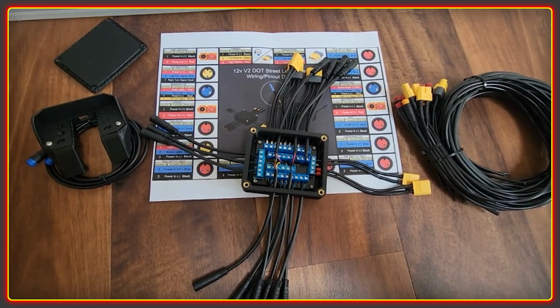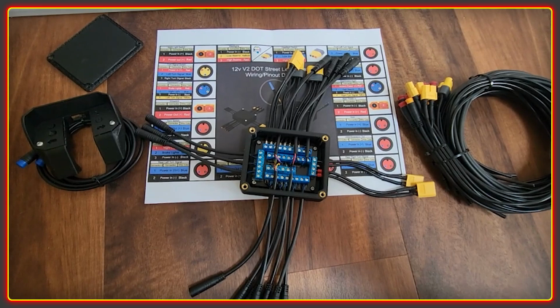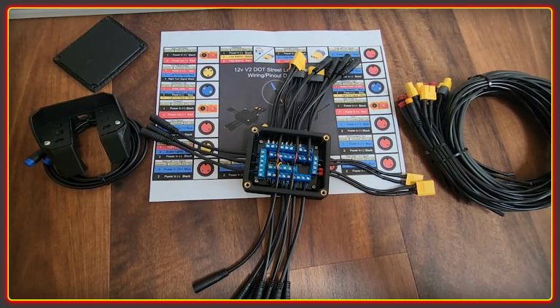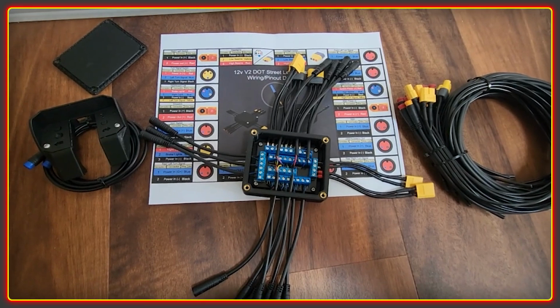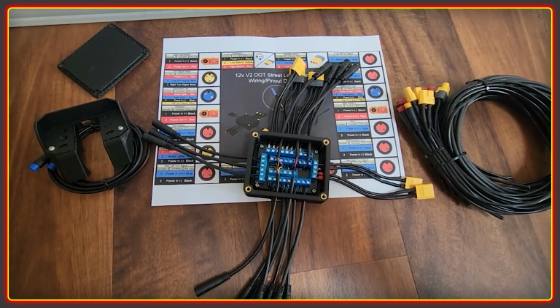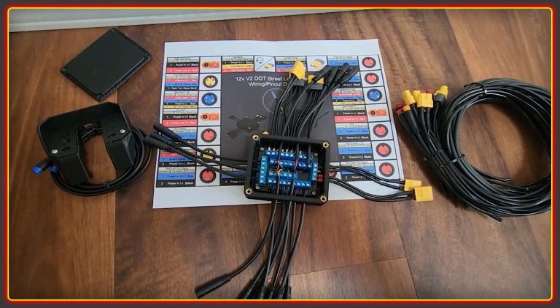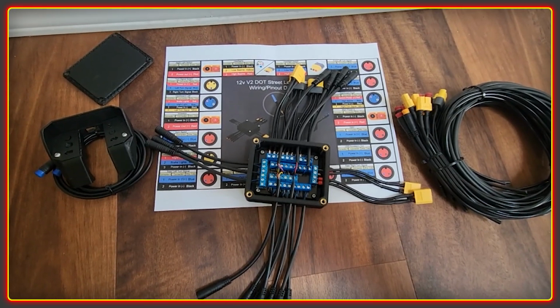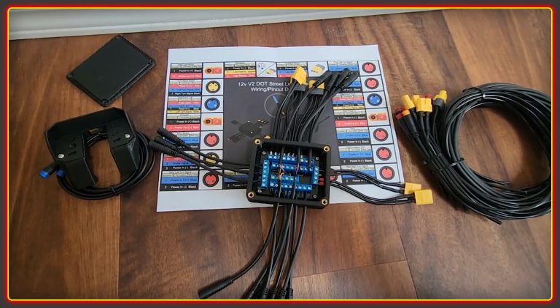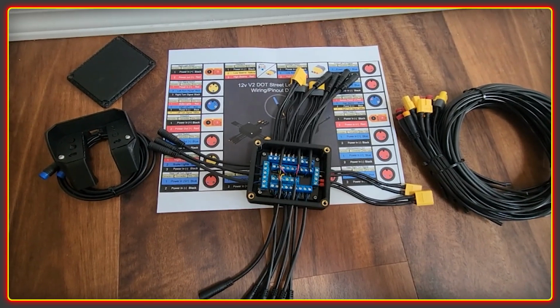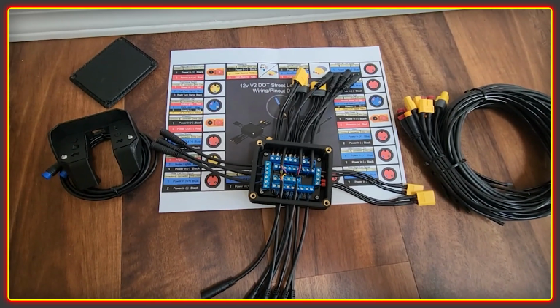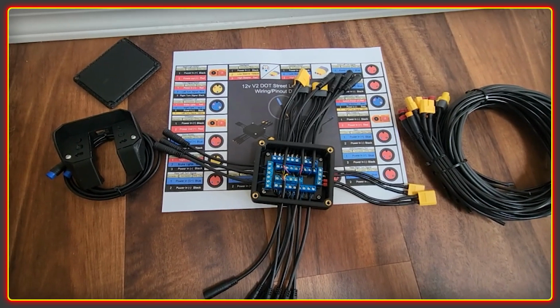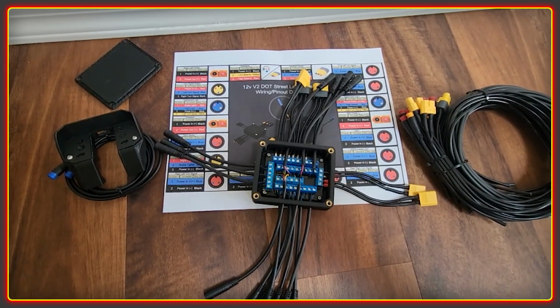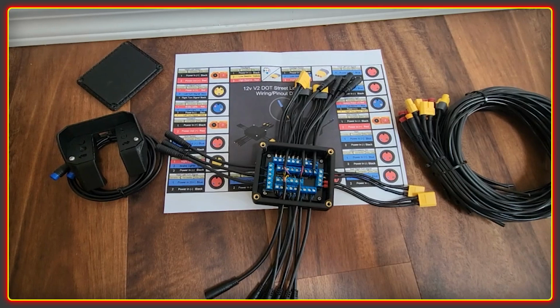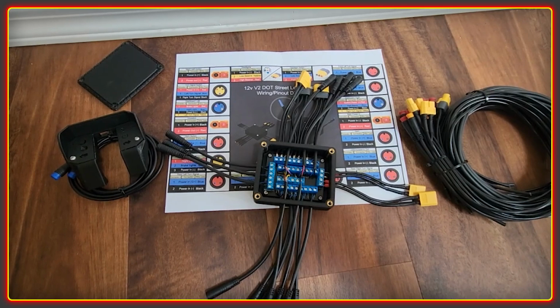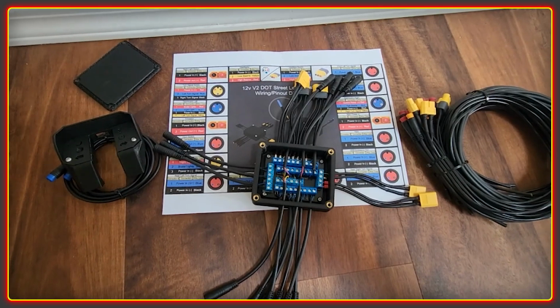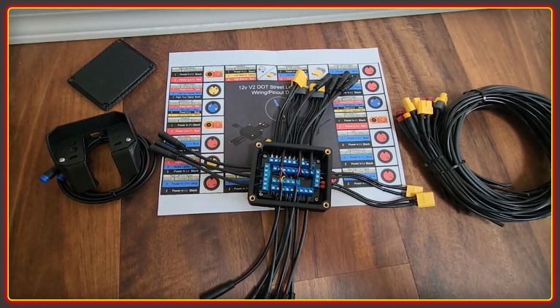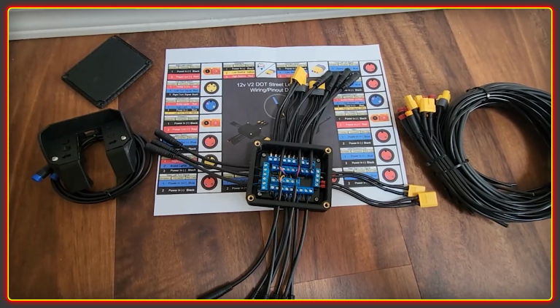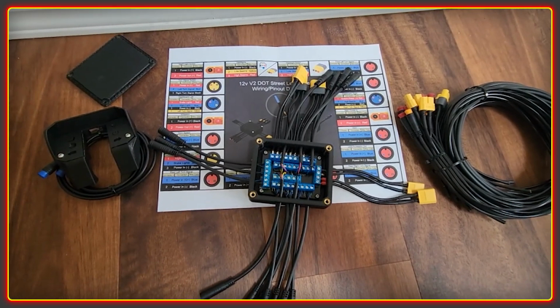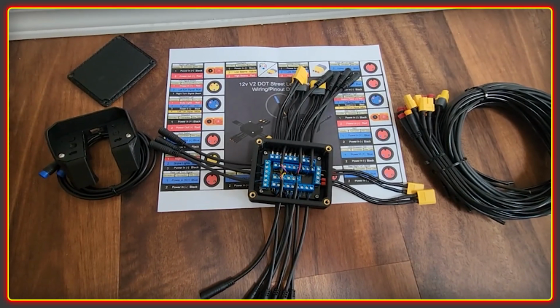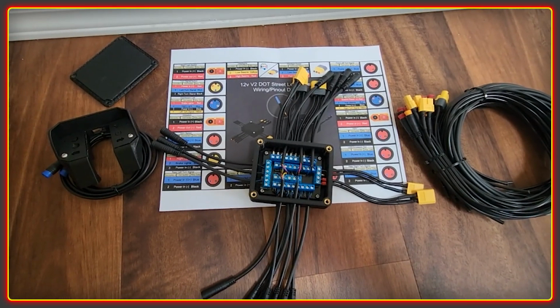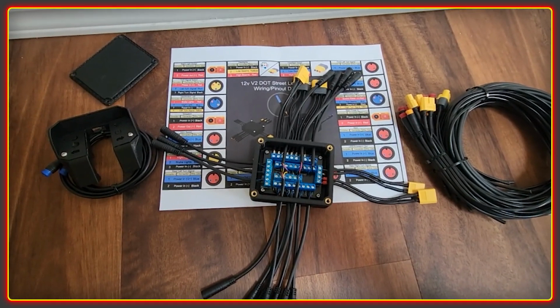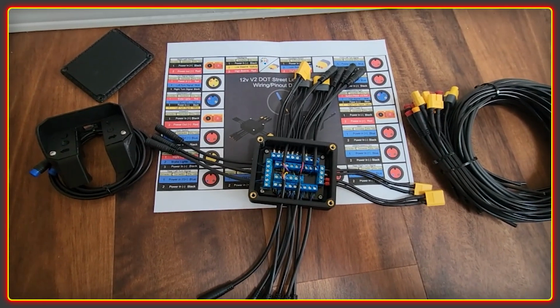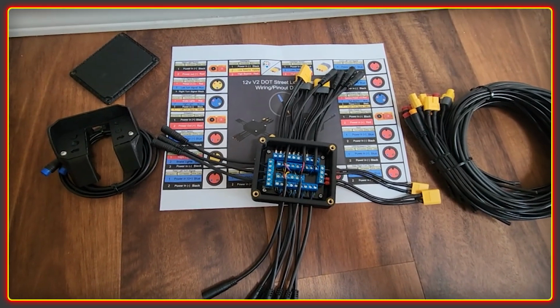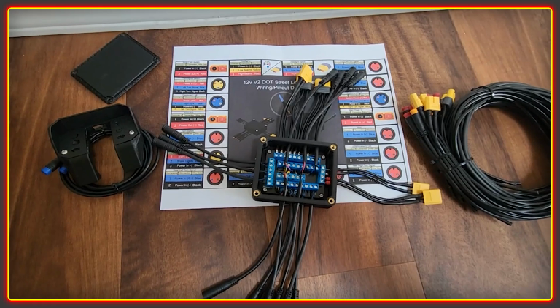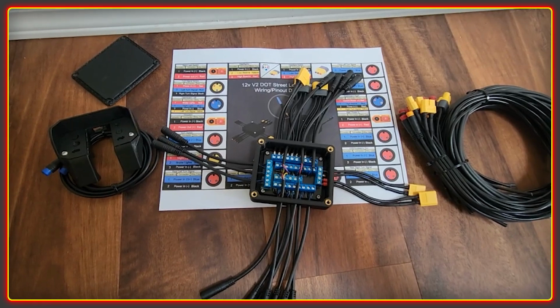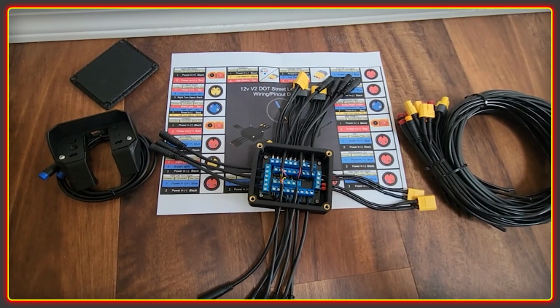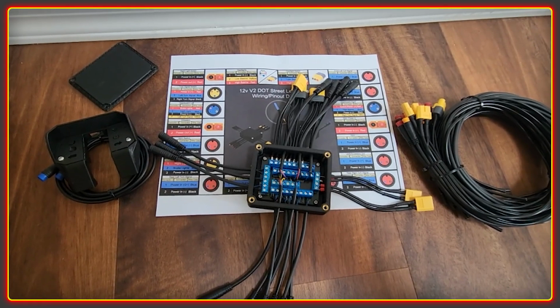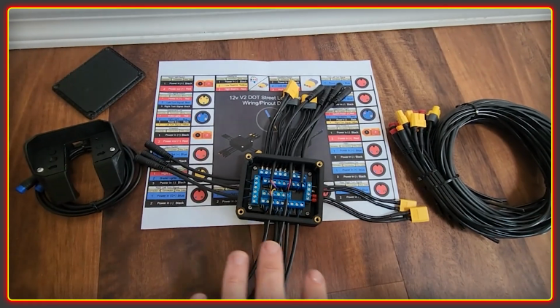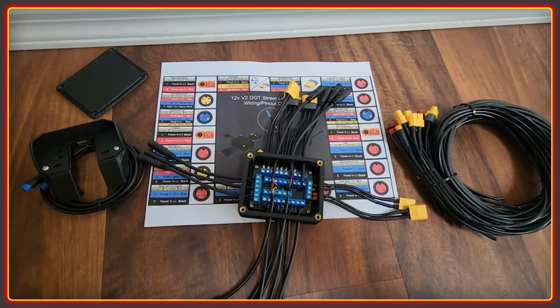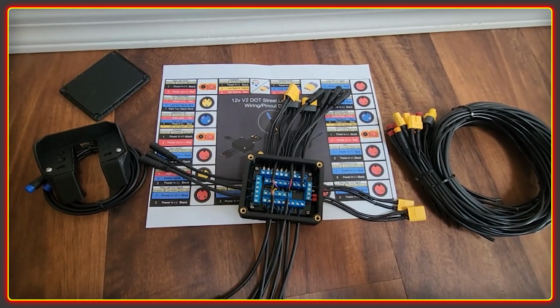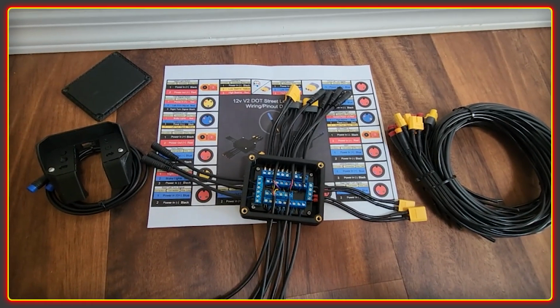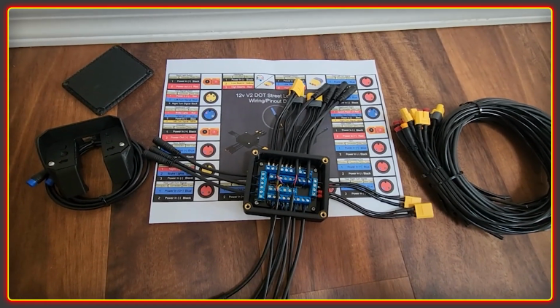I'm certainly not amazing with electronics, so I think the feedback I can give him will be quite valuable, because any kind of pitfalls that I fall into we can then eliminate as this moves forward.